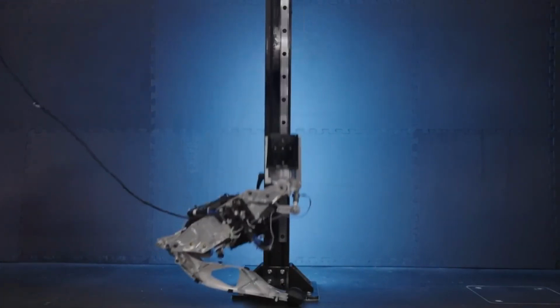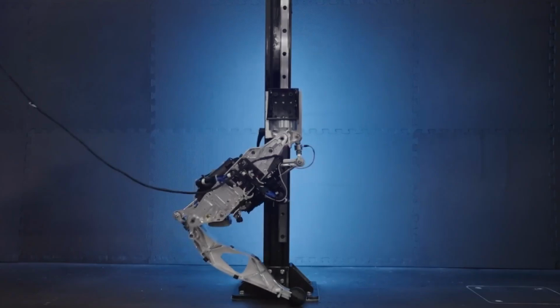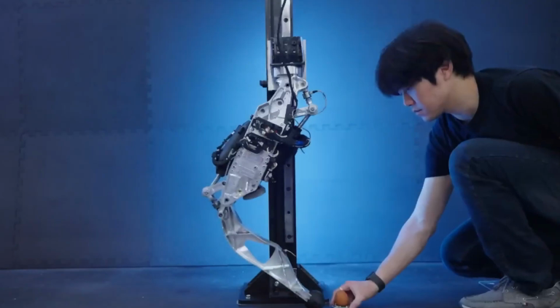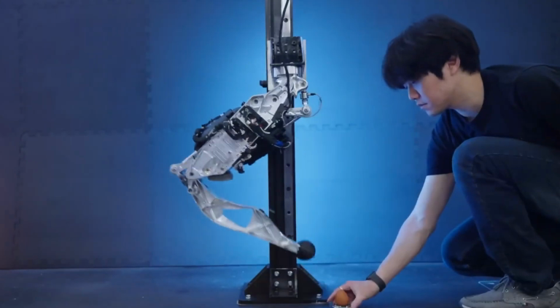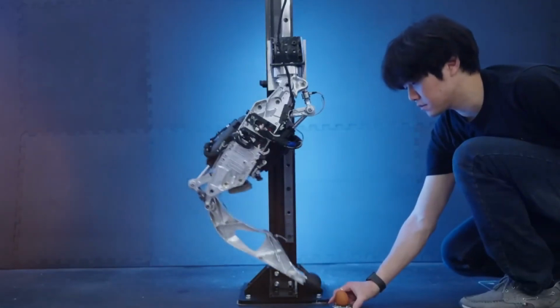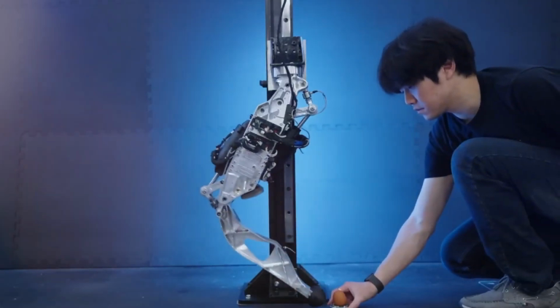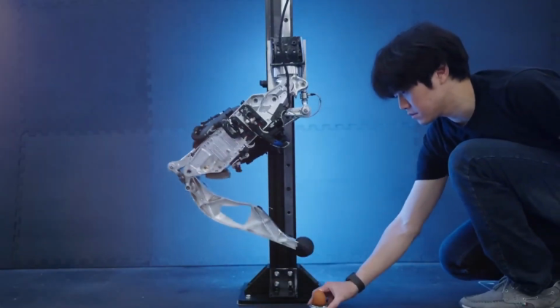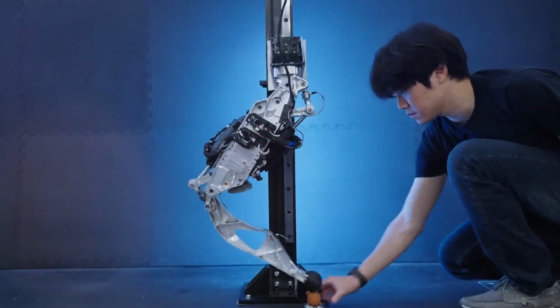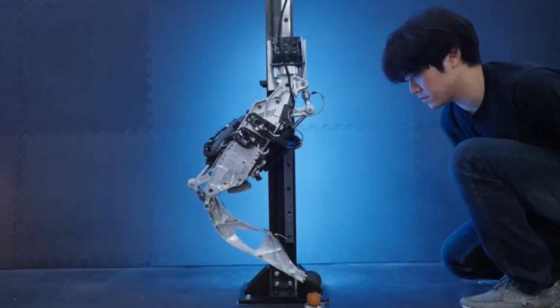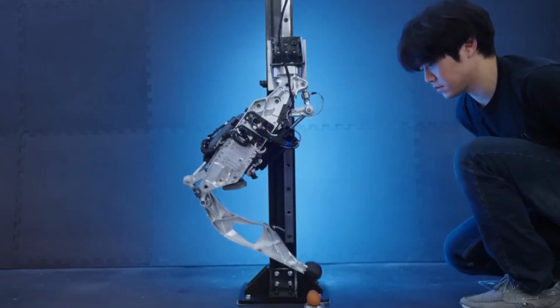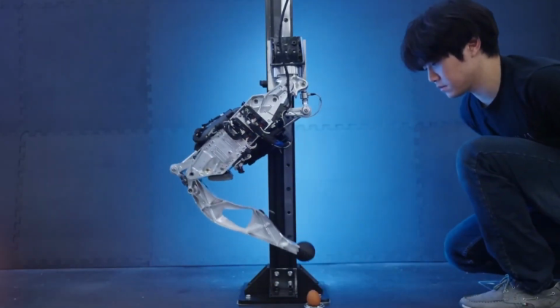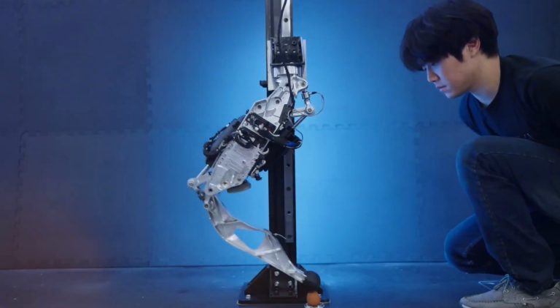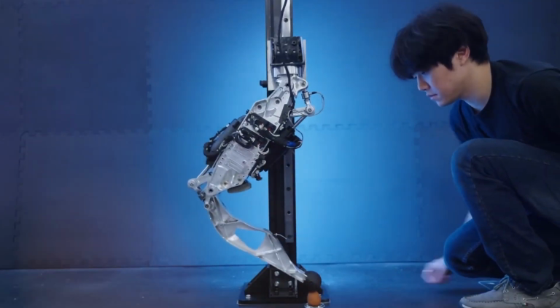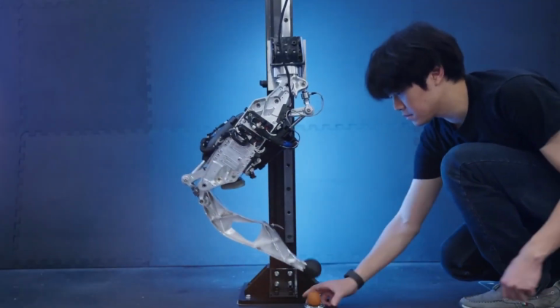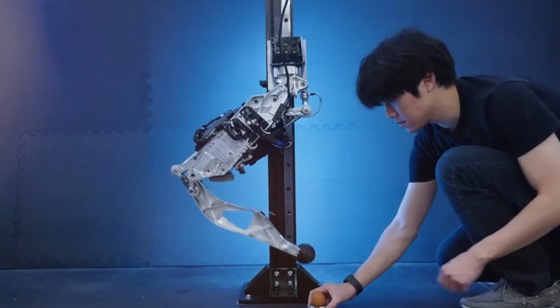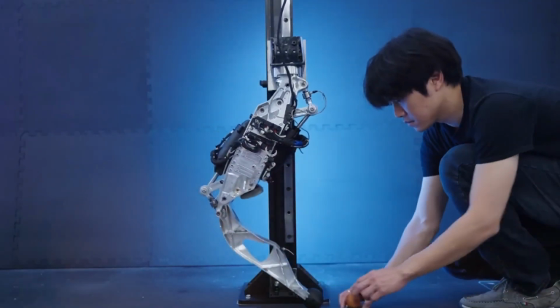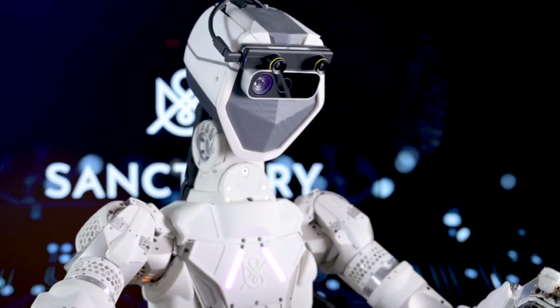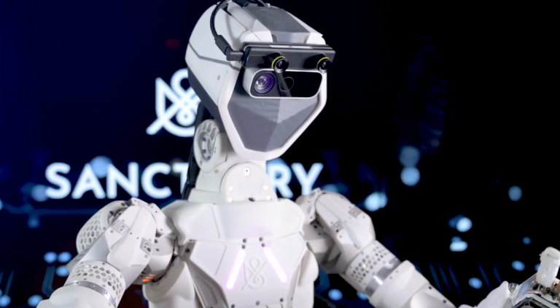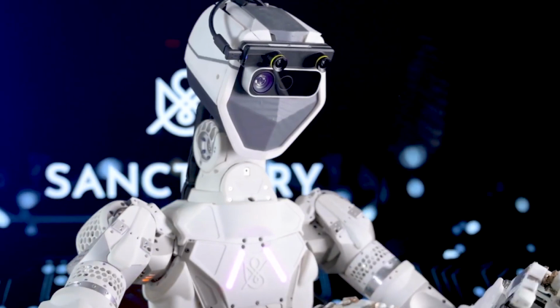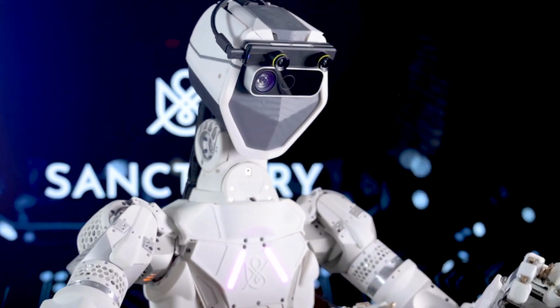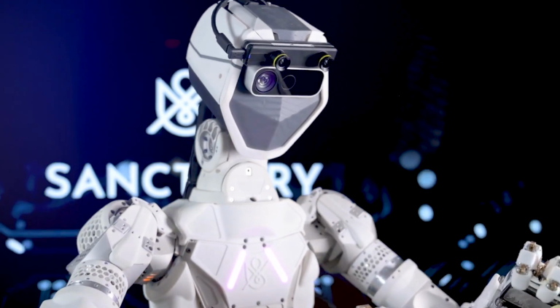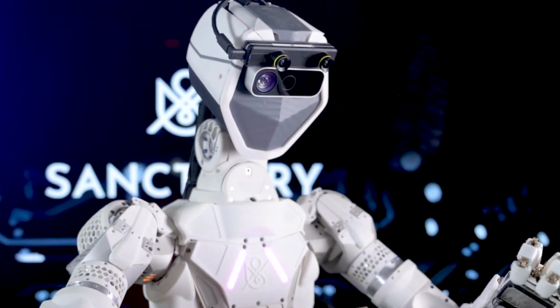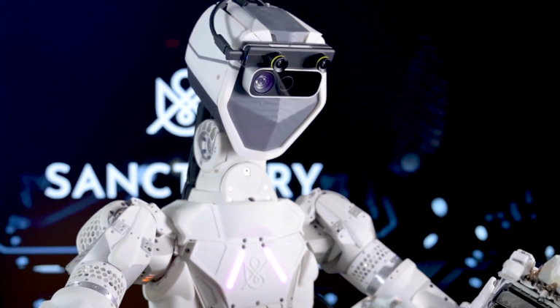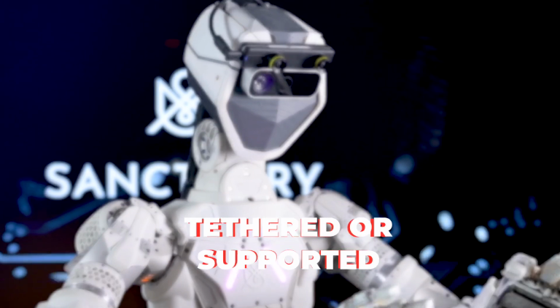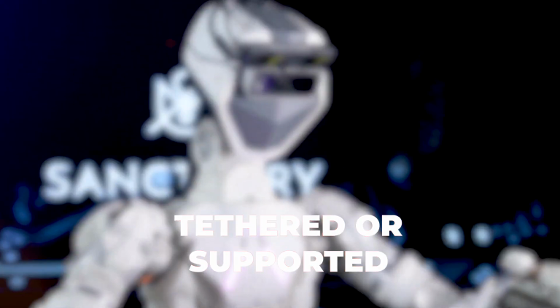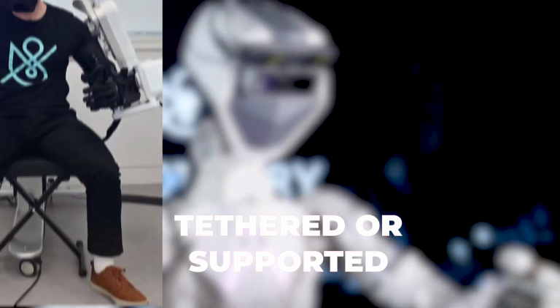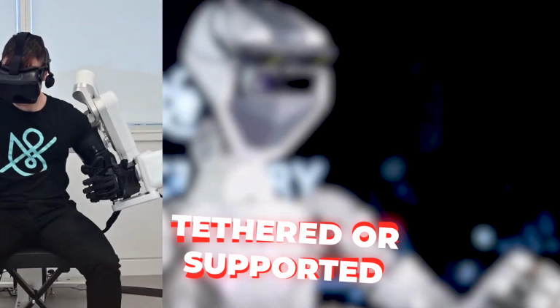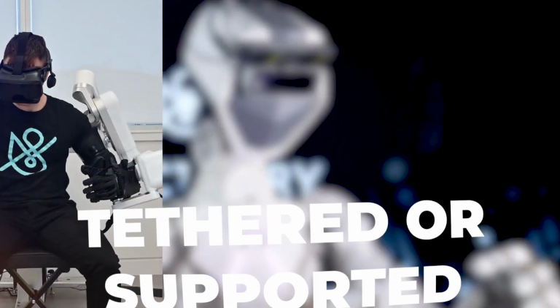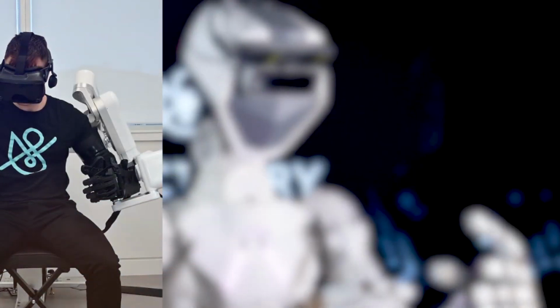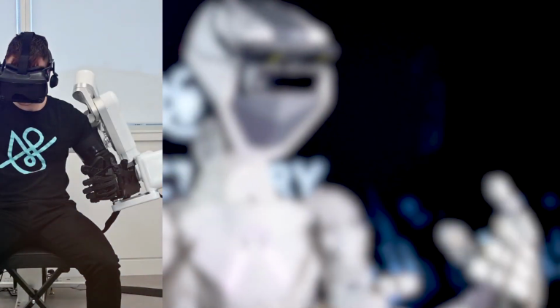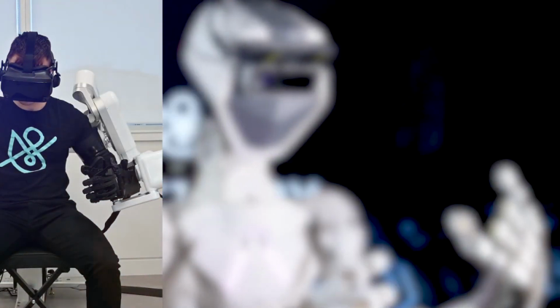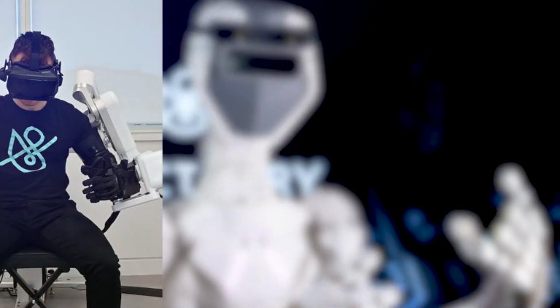In the world of robotics, the significance of autonomy cannot be overstated. Many robots in development are often tethered or supported externally during demonstrations, emphasizing the challenges in achieving stability and balance.